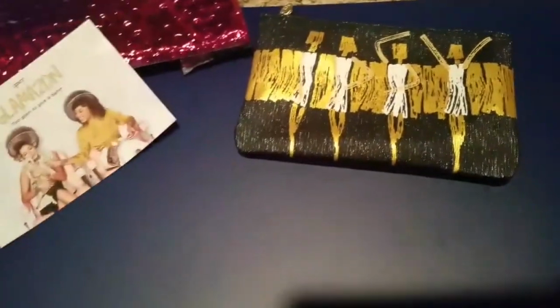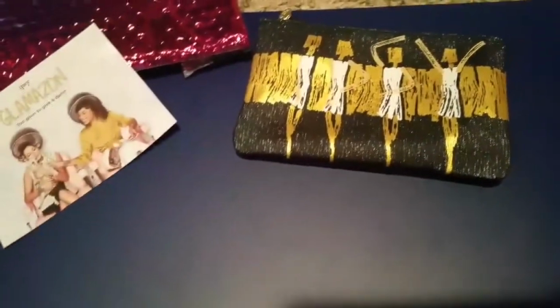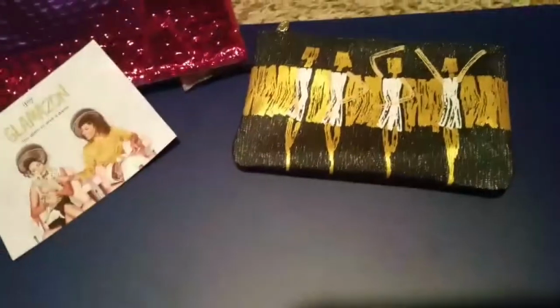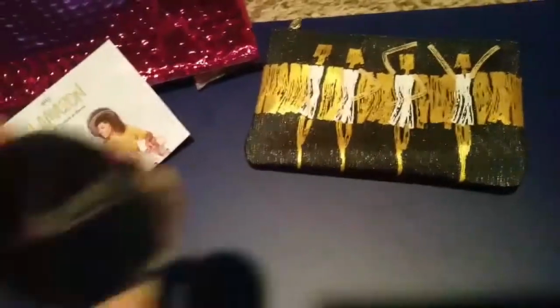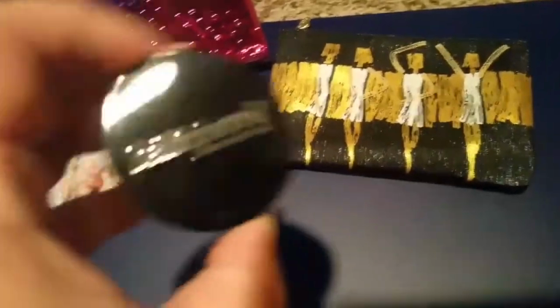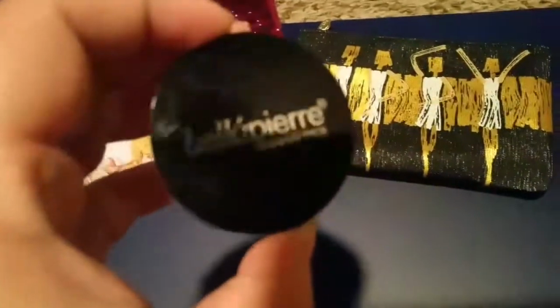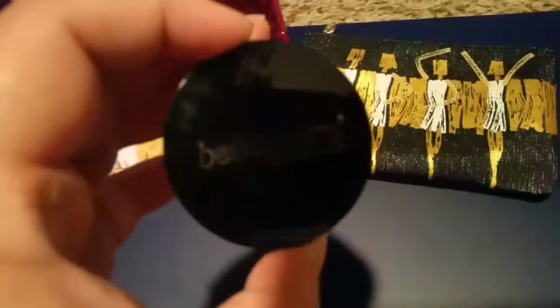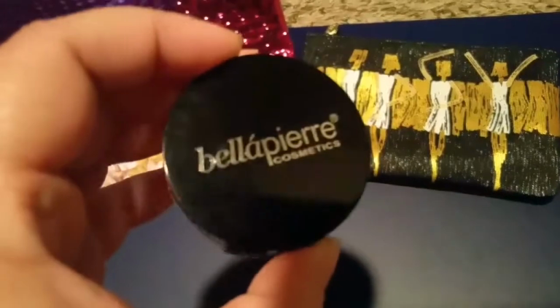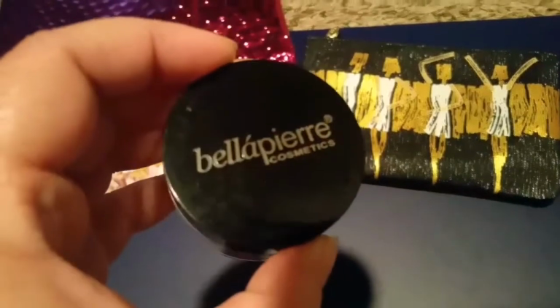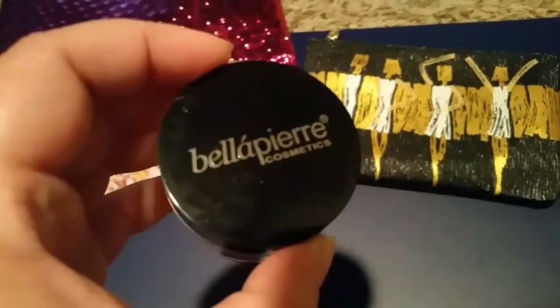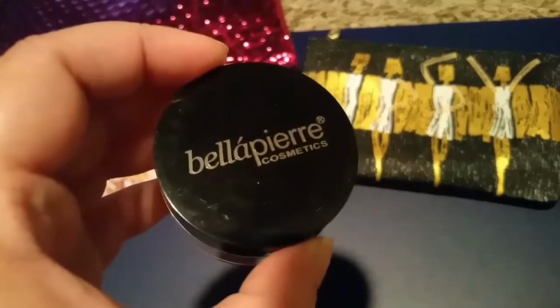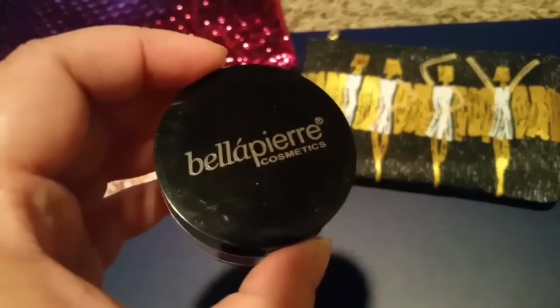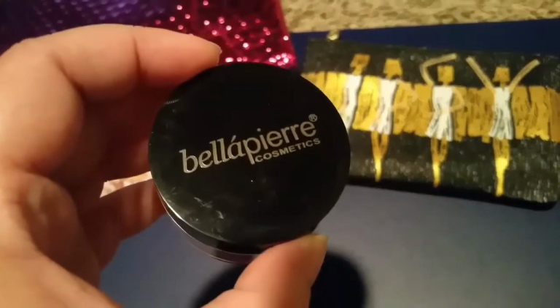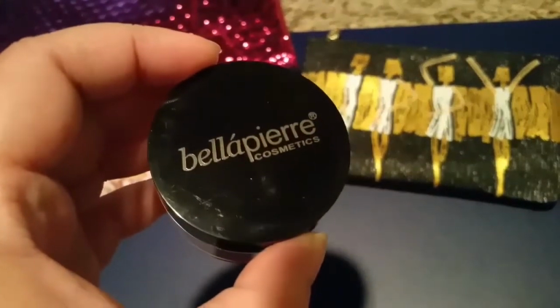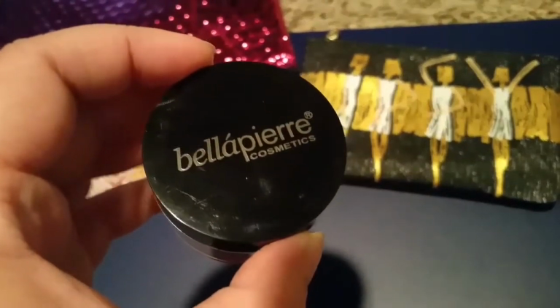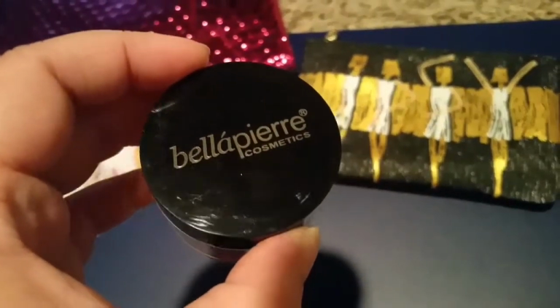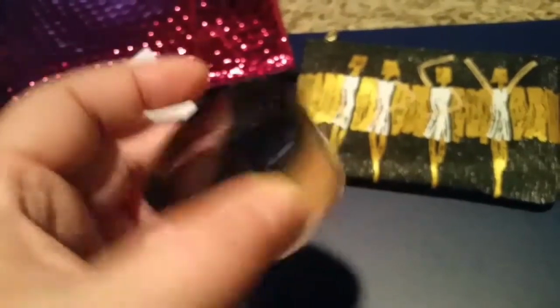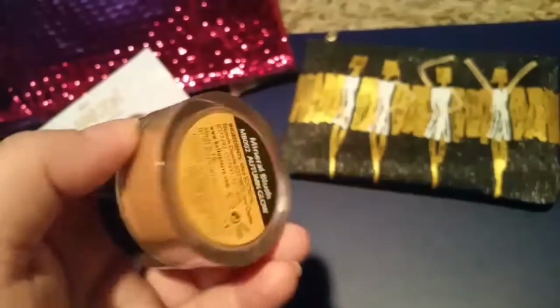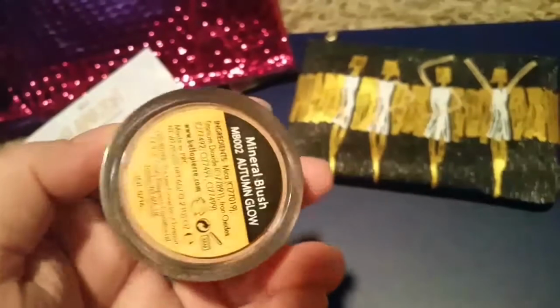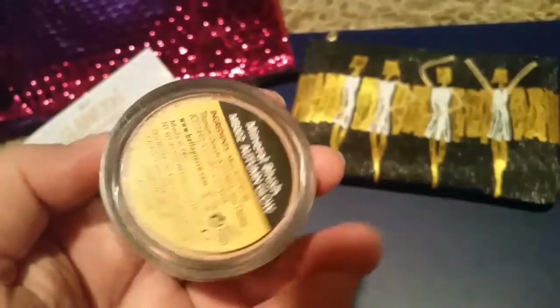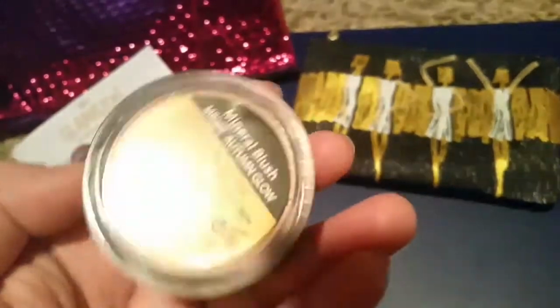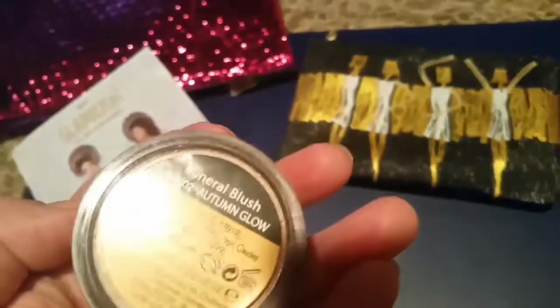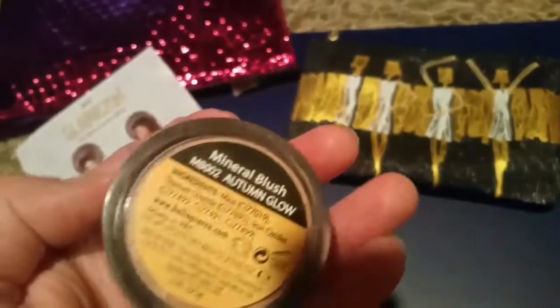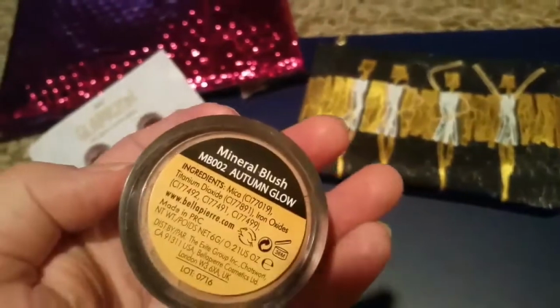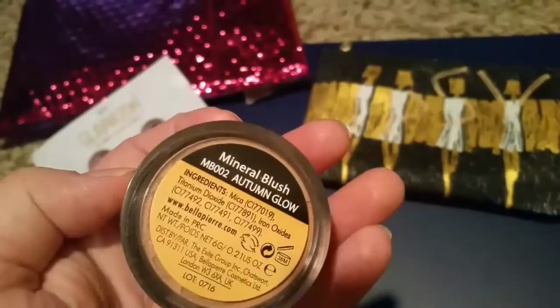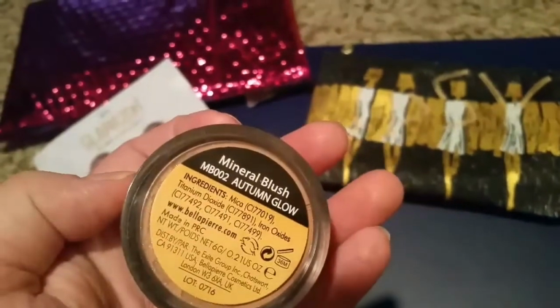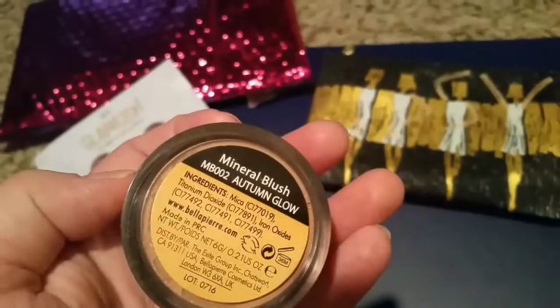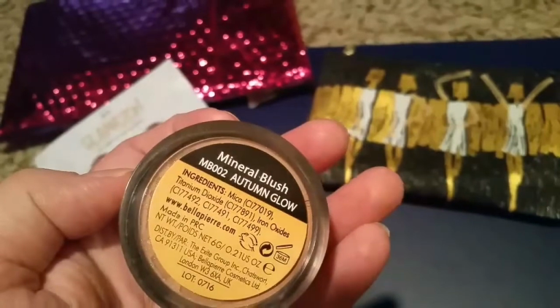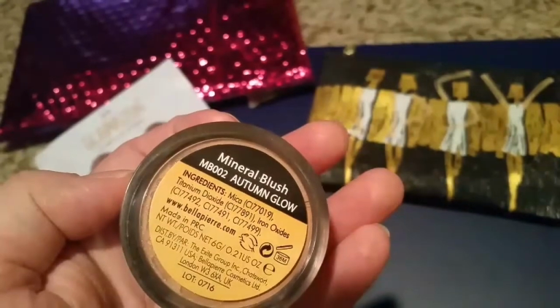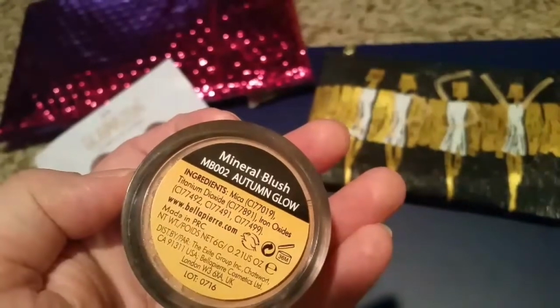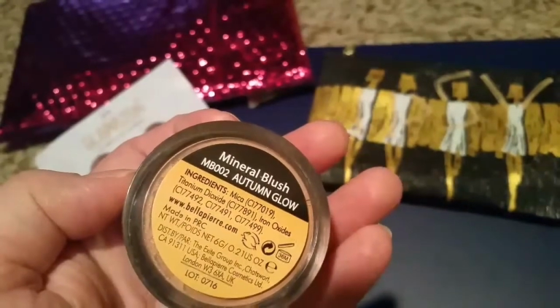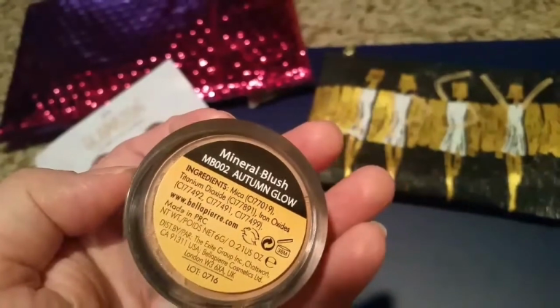The first thing I got was from Bella Pierre Cosmetics and it is a mineral blush in Autumn Glow.